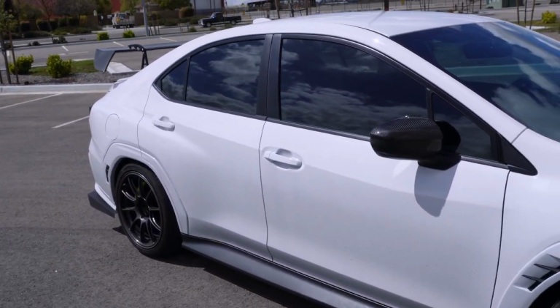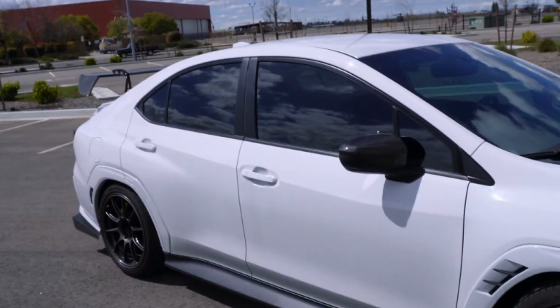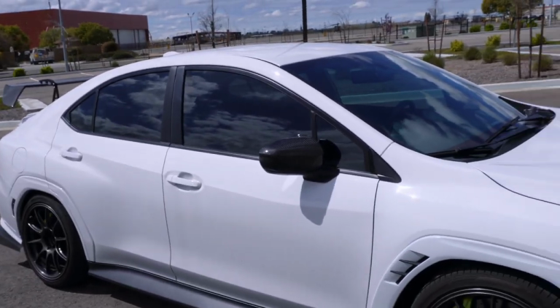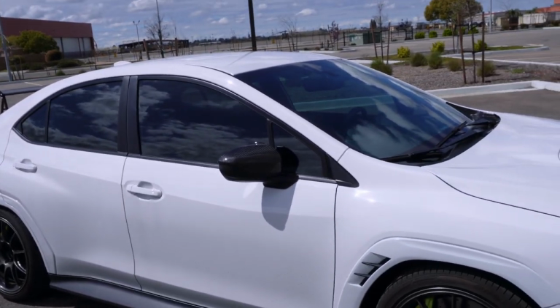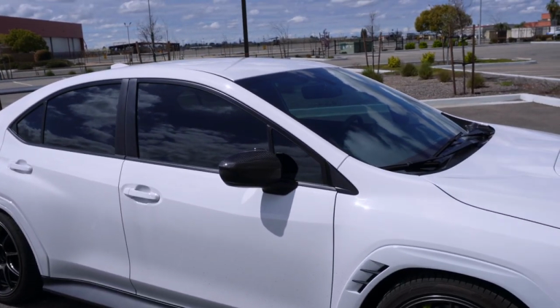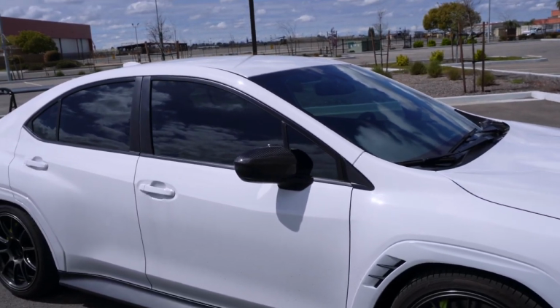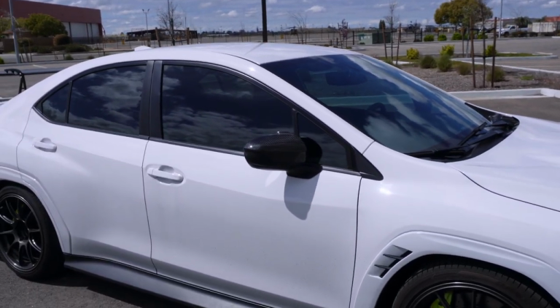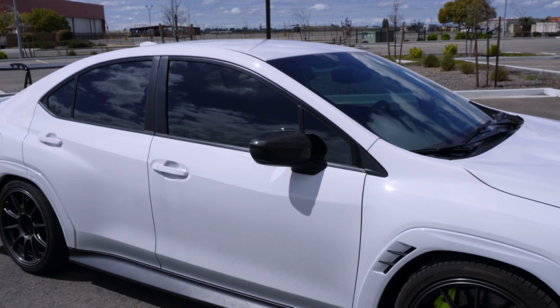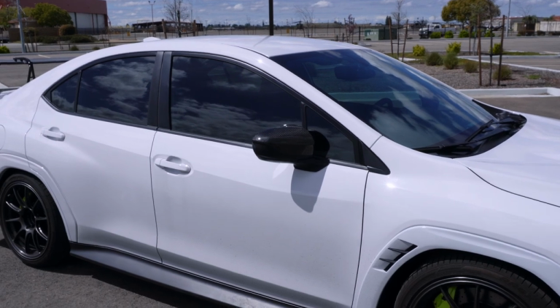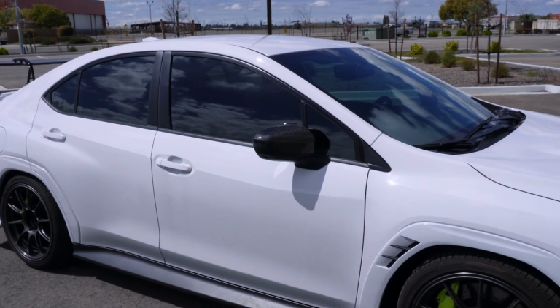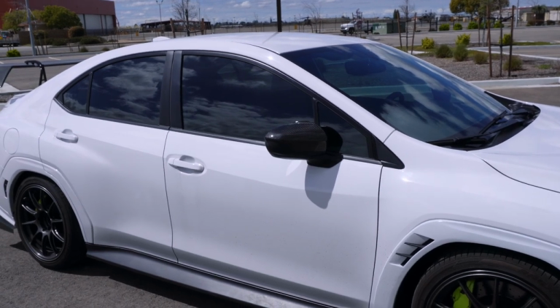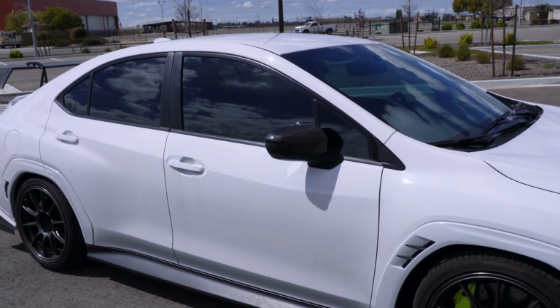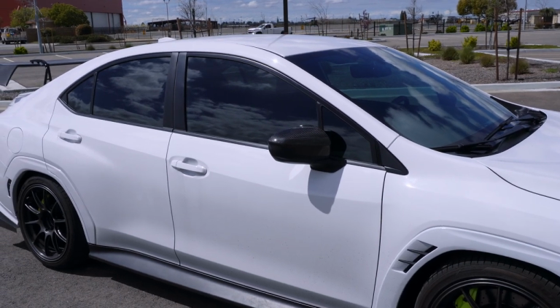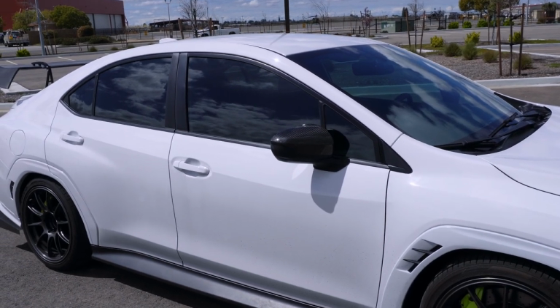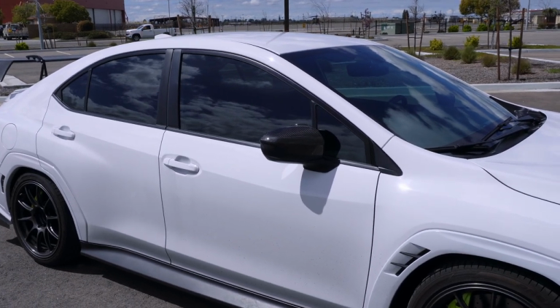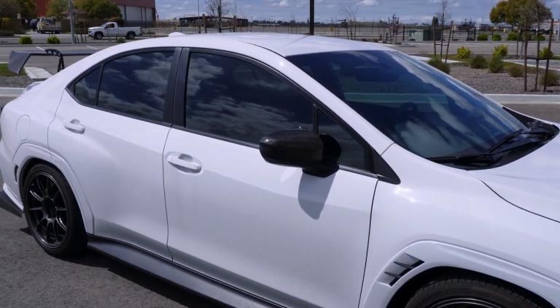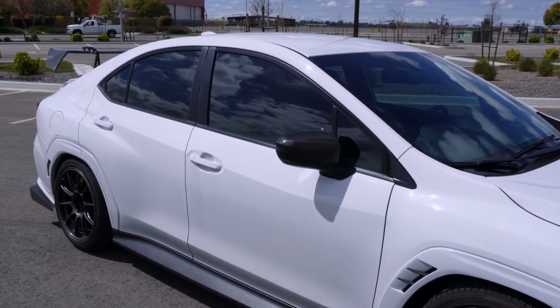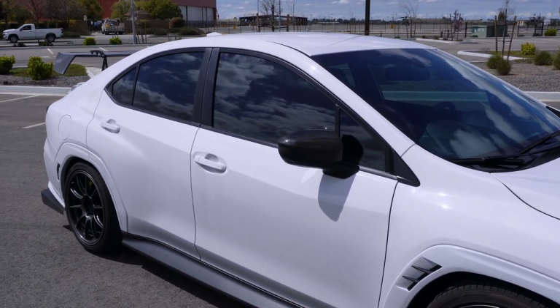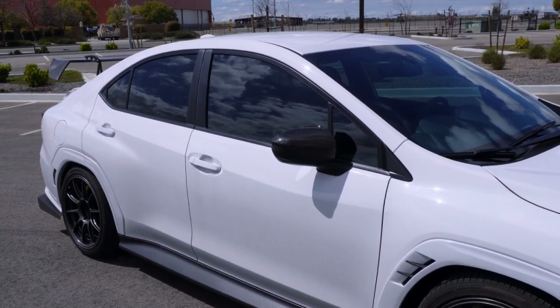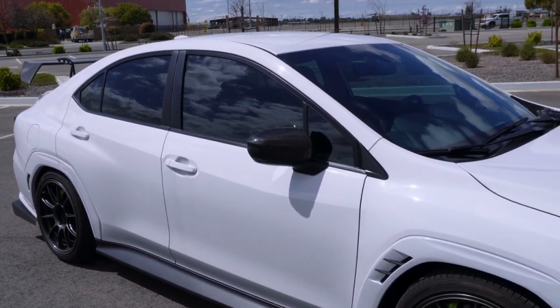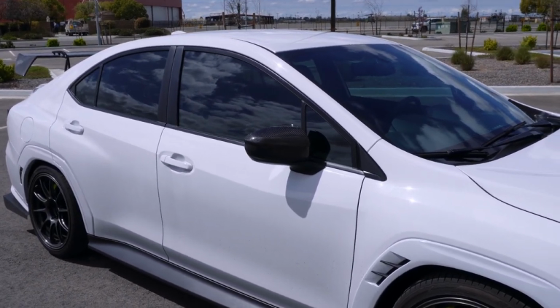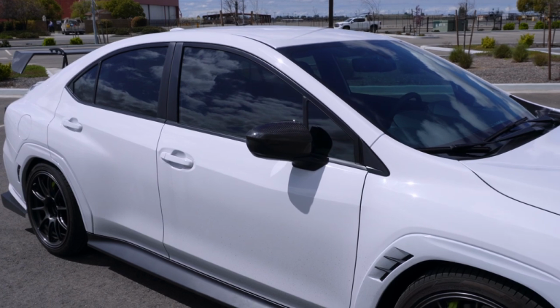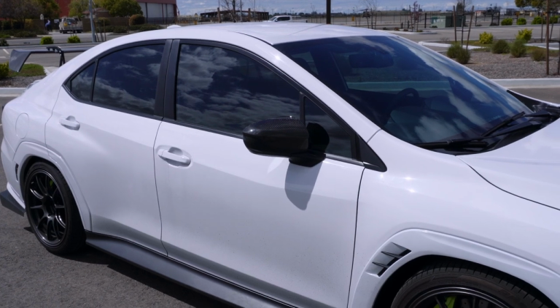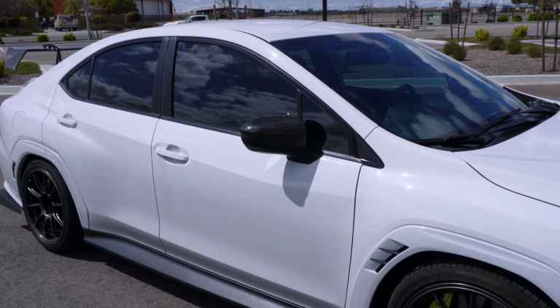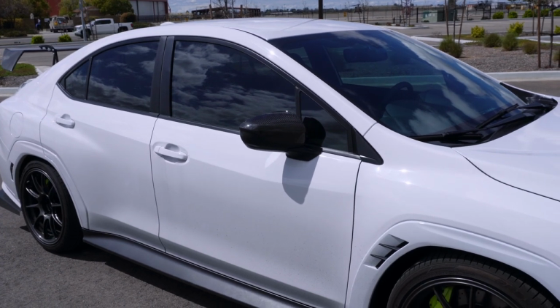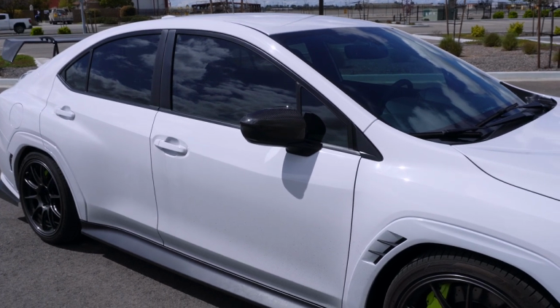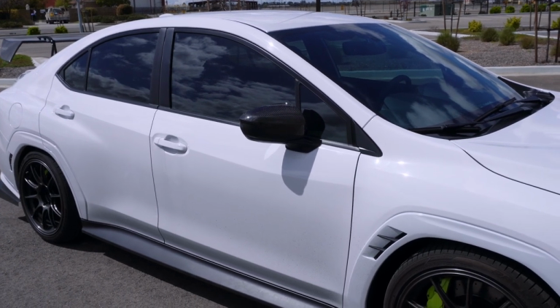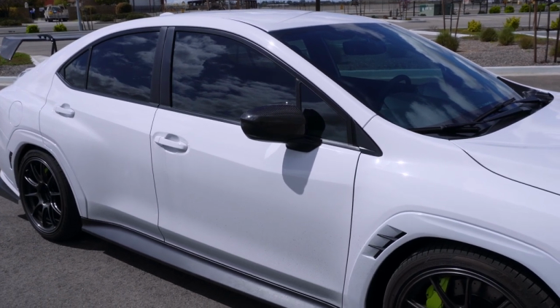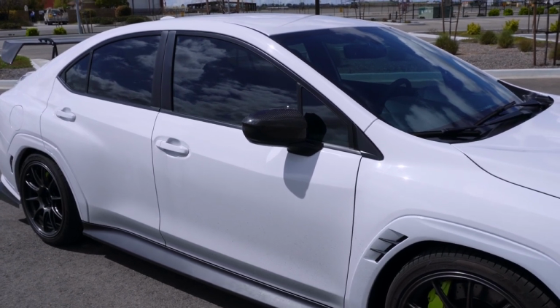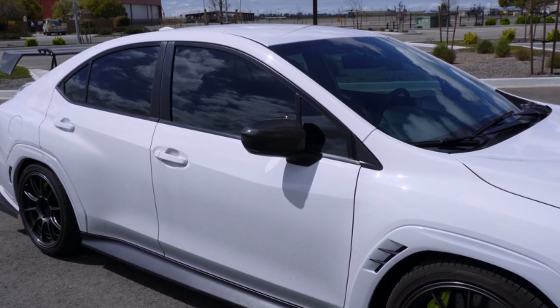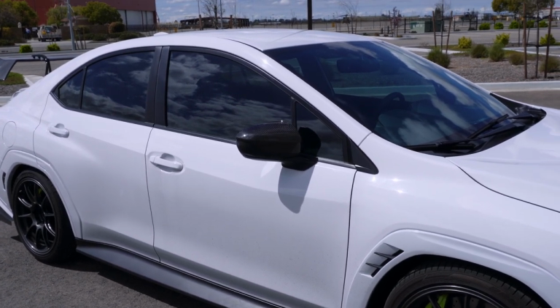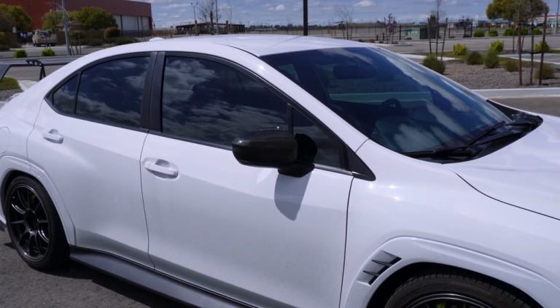The windows are tinted — I'm not even going to say what they are because I don't remember. The front is tinted just very slightly, and the sides I believe were 50%.